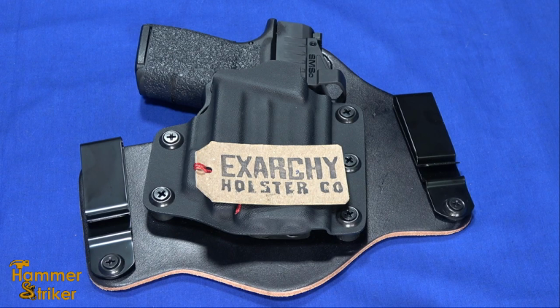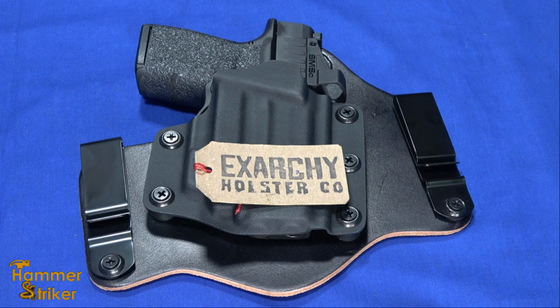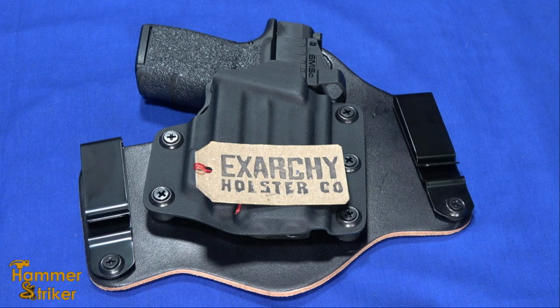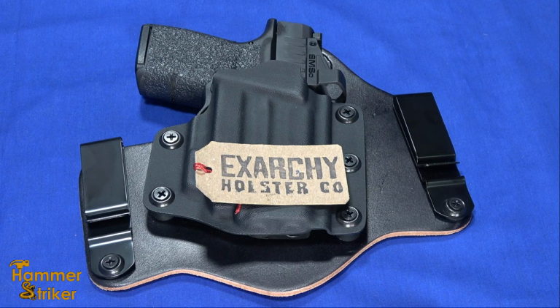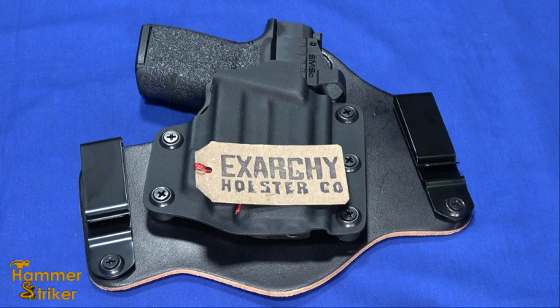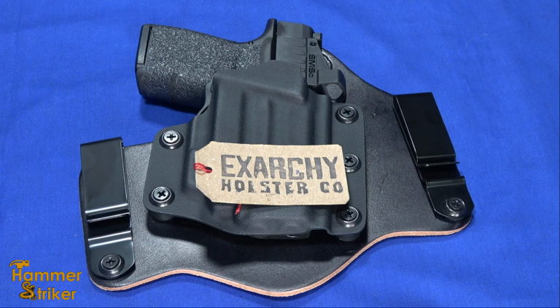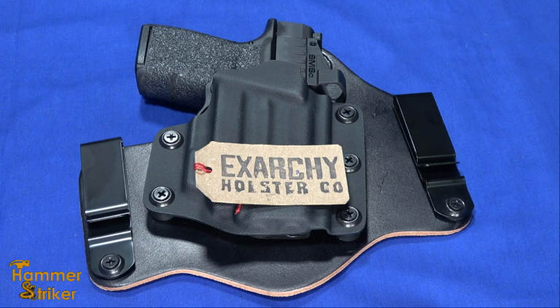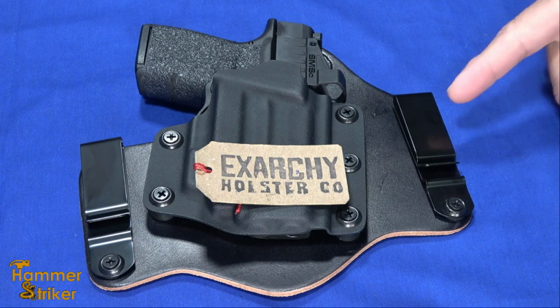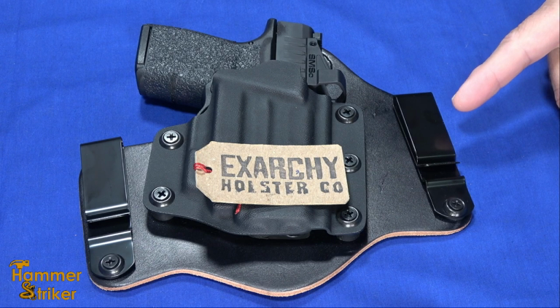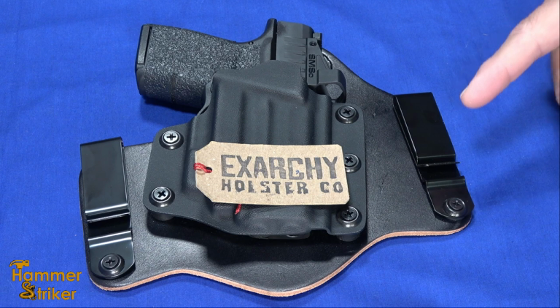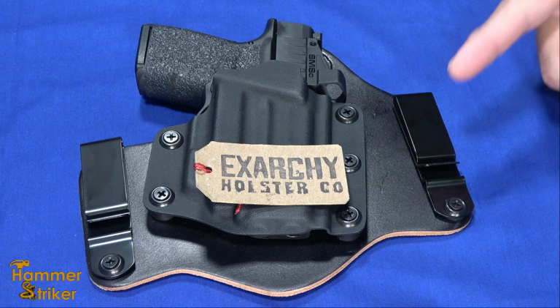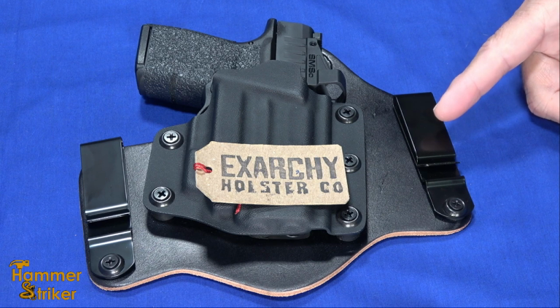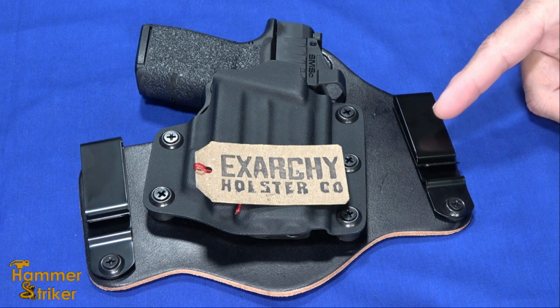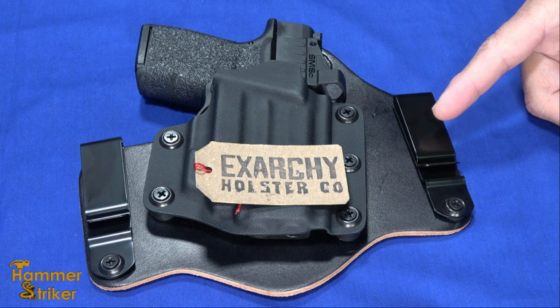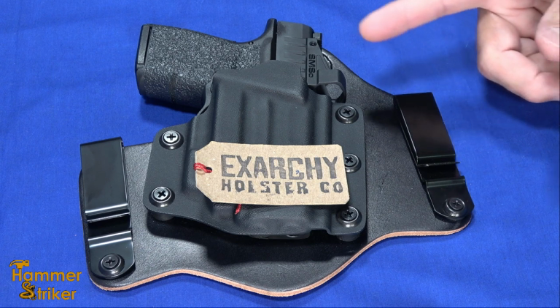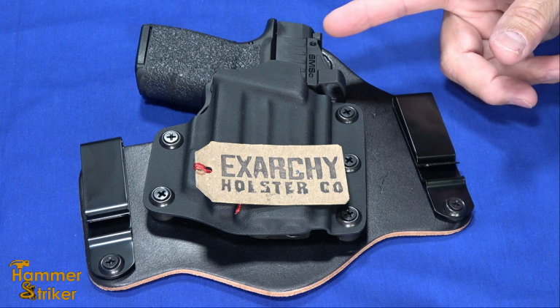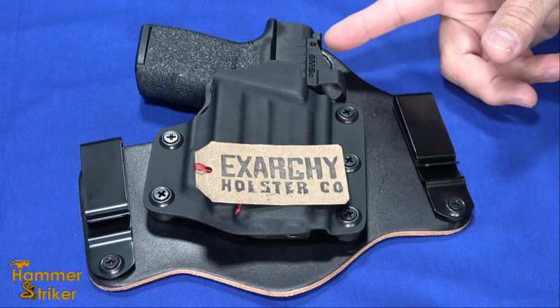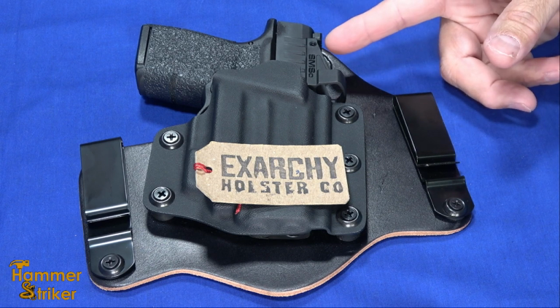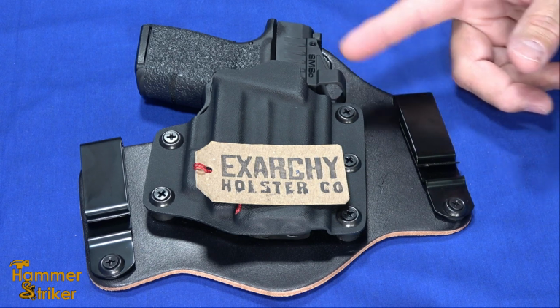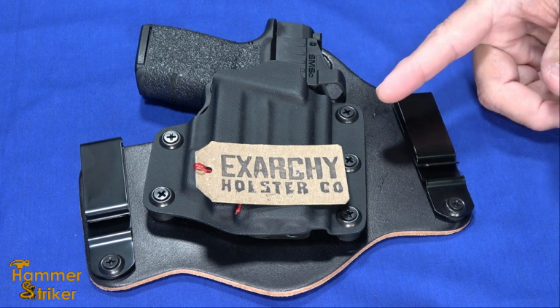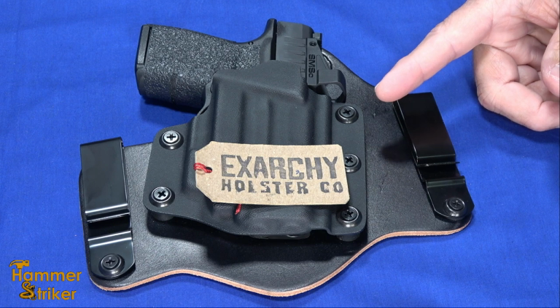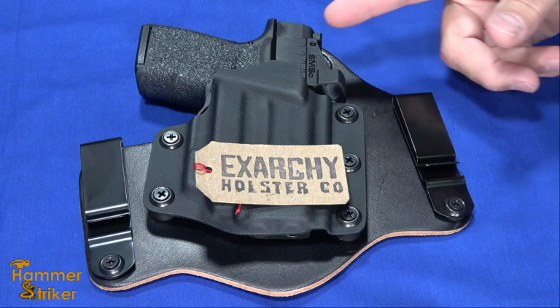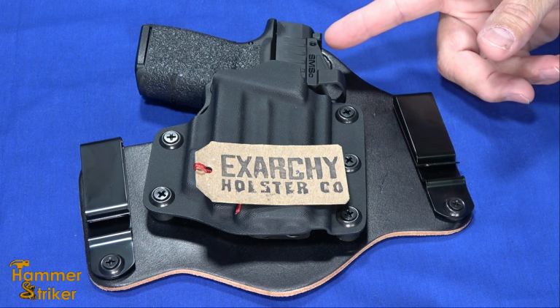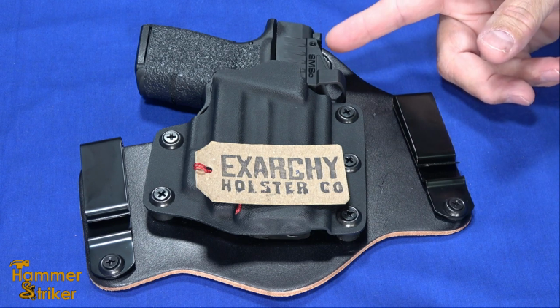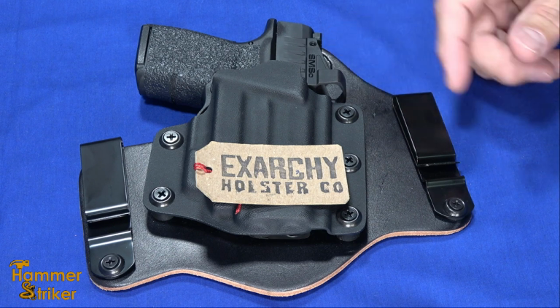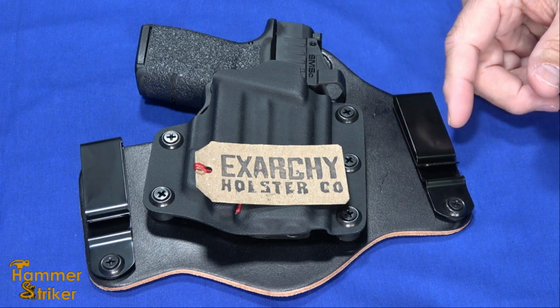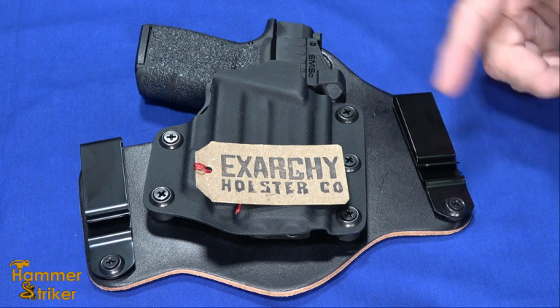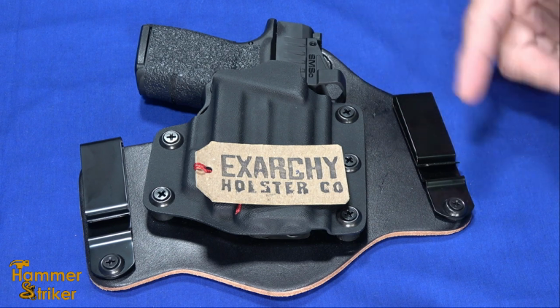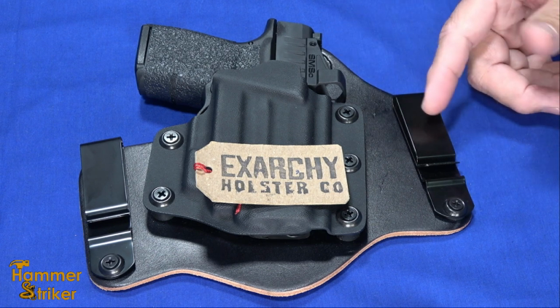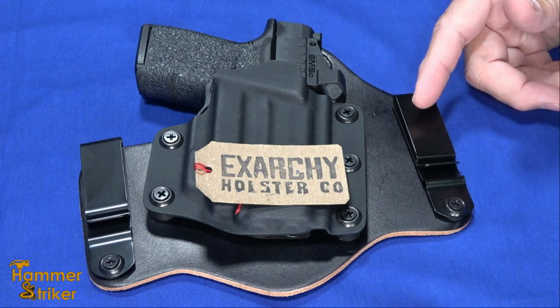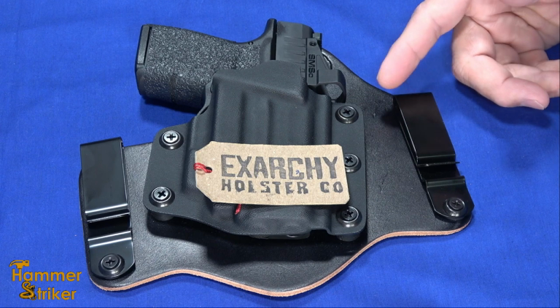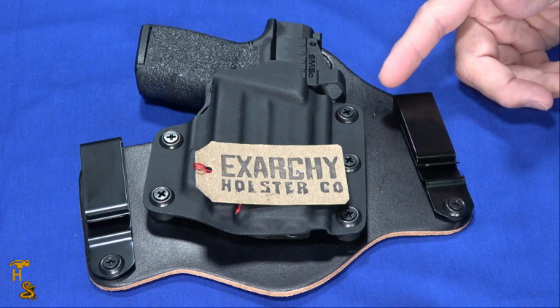Hello everybody, this is Hammer Striker here. Today I've got a holster on the table that we've been asked about quite a bit. When we showed upgrading this Hellcat OSP with a Viridian E series and a shield red dot, we started getting a lot of questions on what holster will fit it.